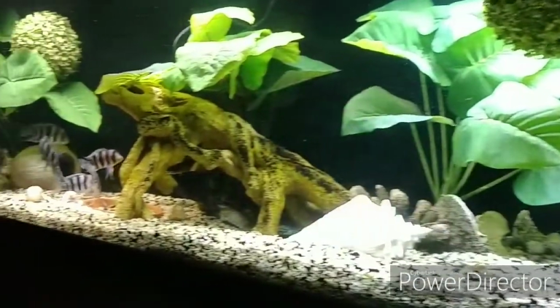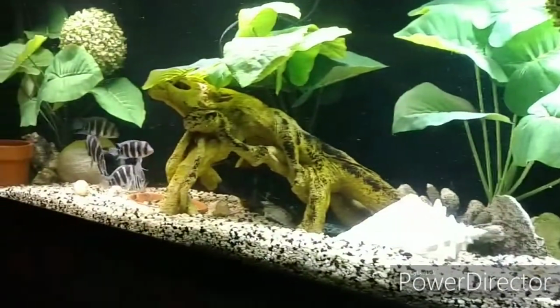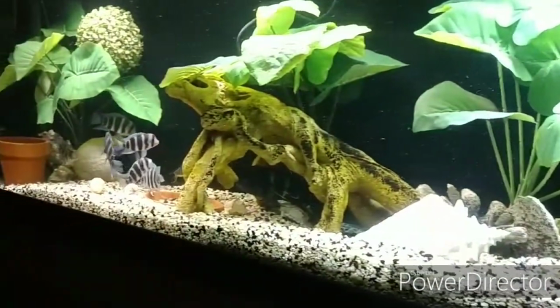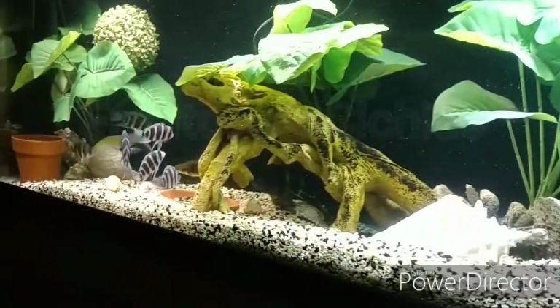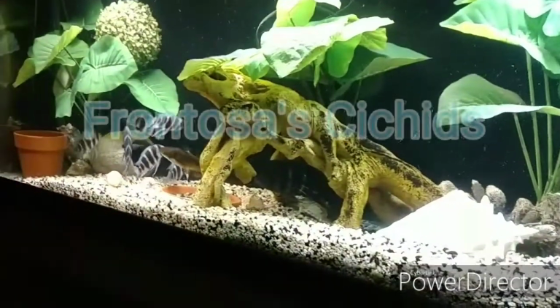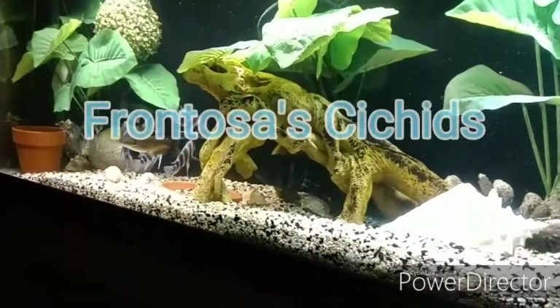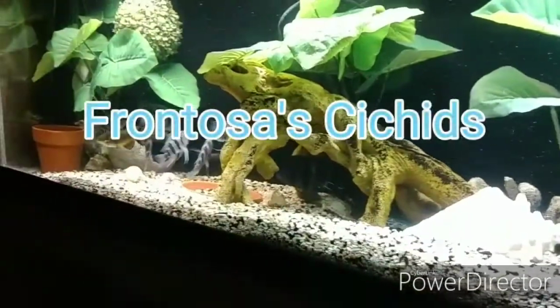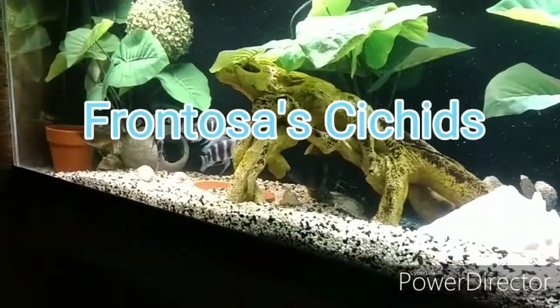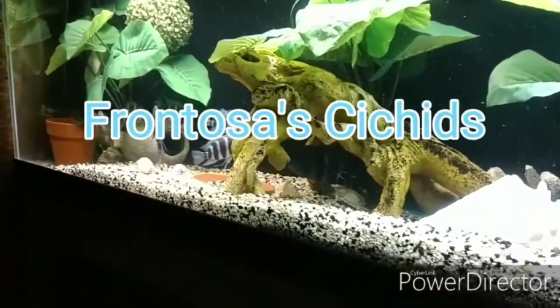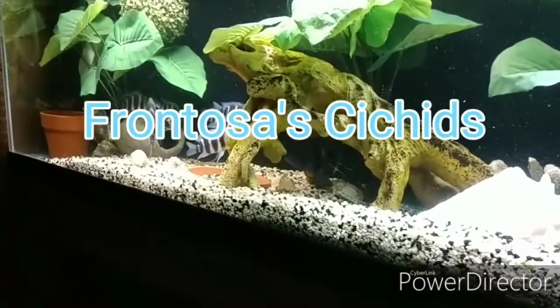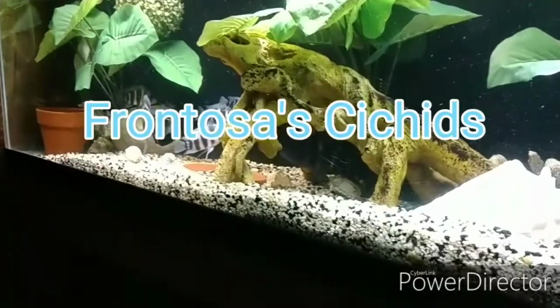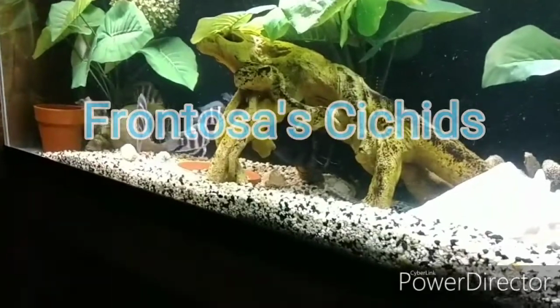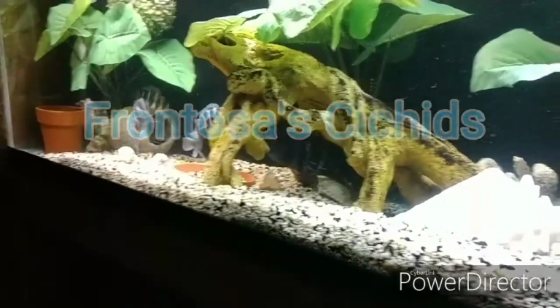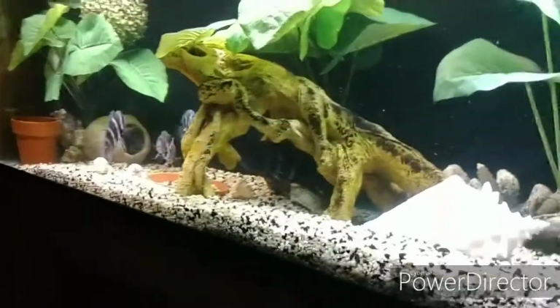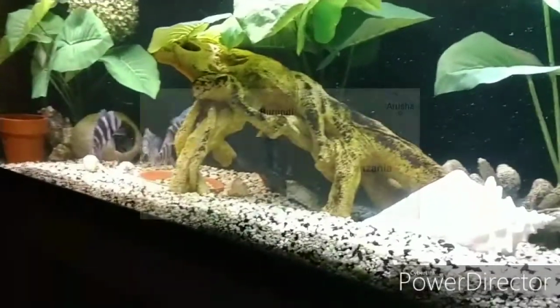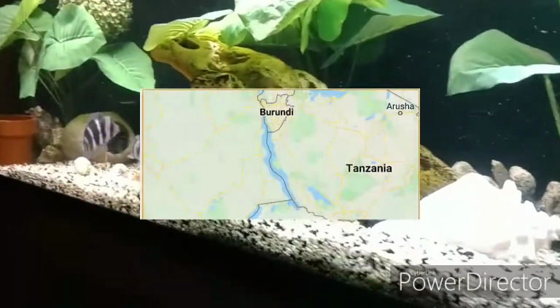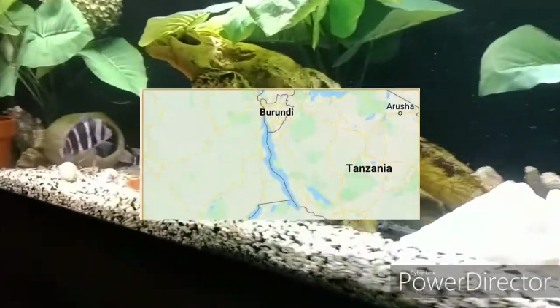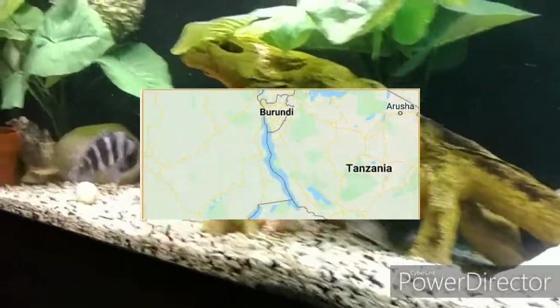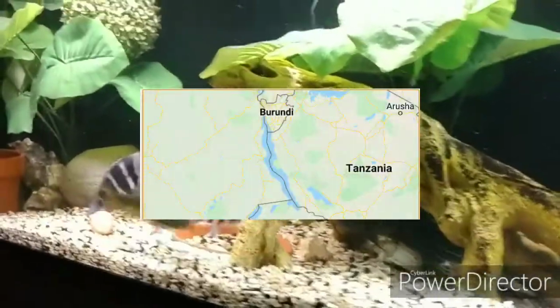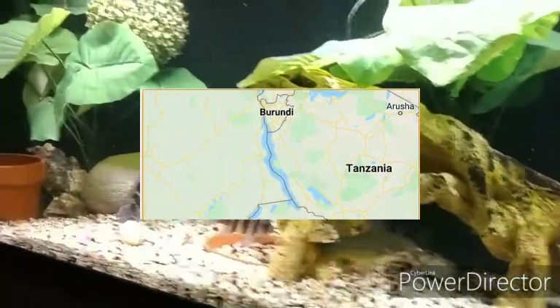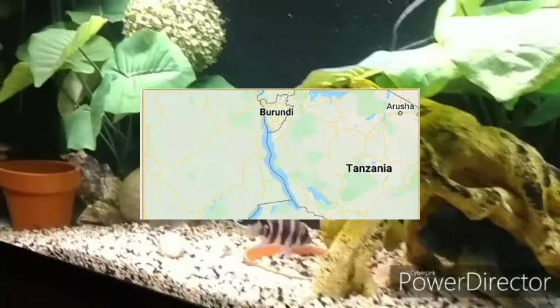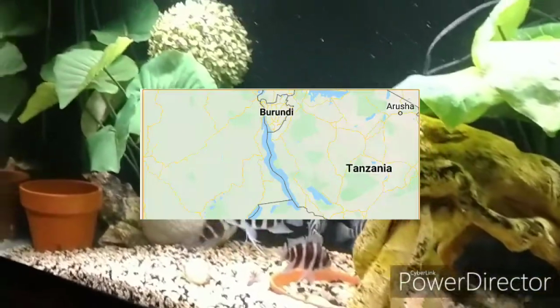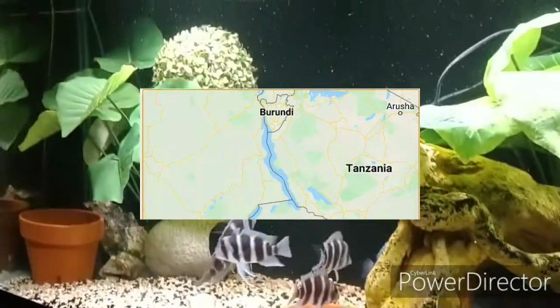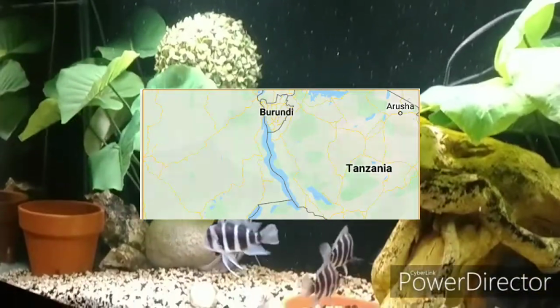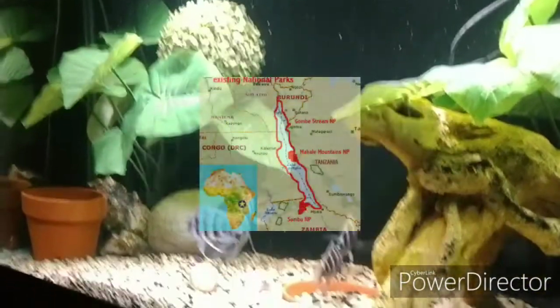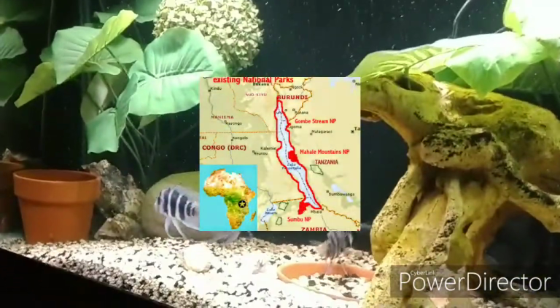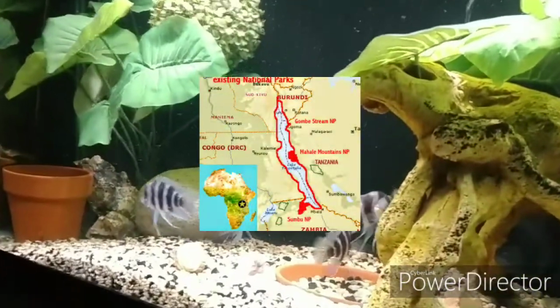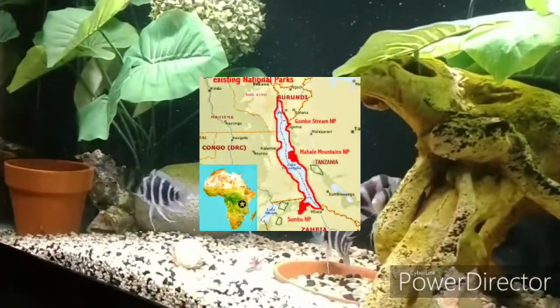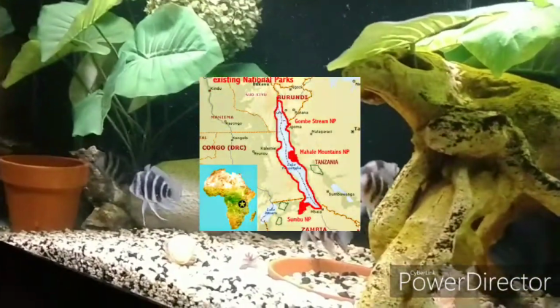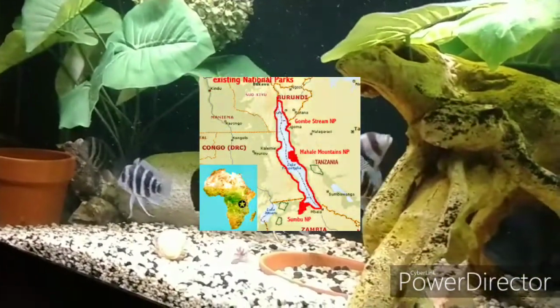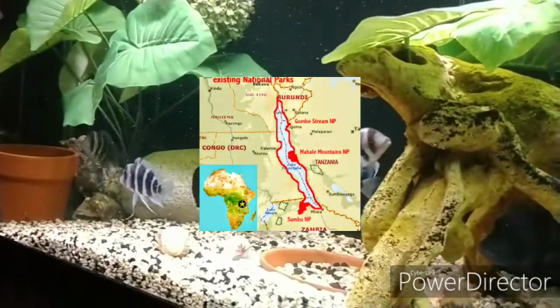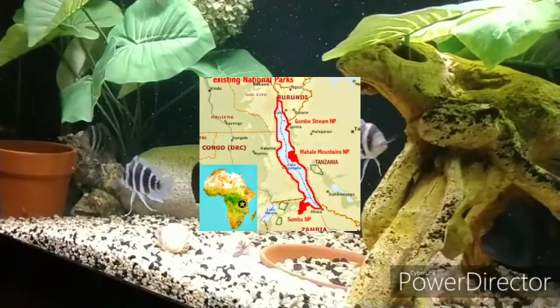Last but not least, here's a clip of my African Frontosa cichlids from Lake Tanganyika. Most of these are the Burundi variant, with the exception of the large alpha male which is the Zaire.